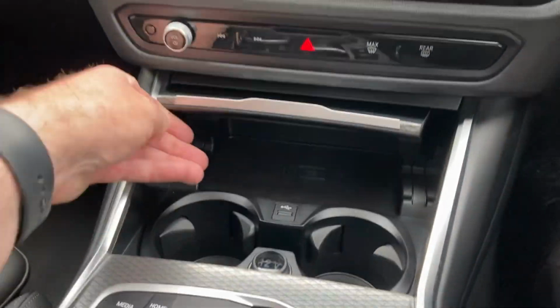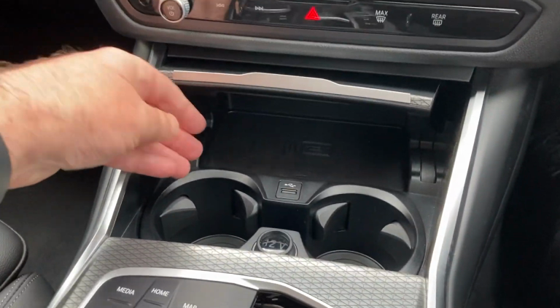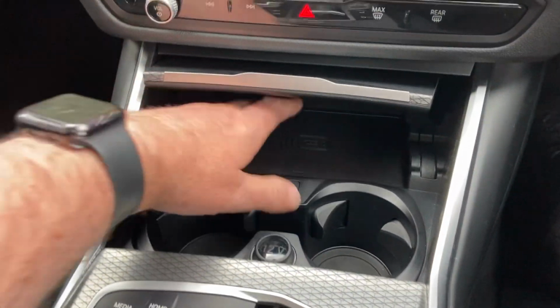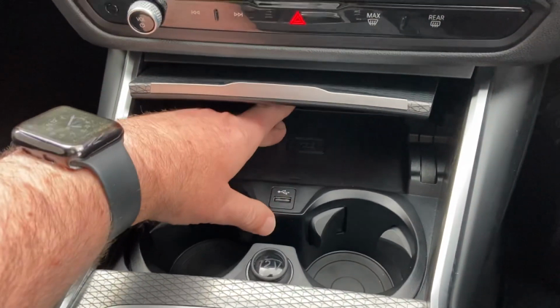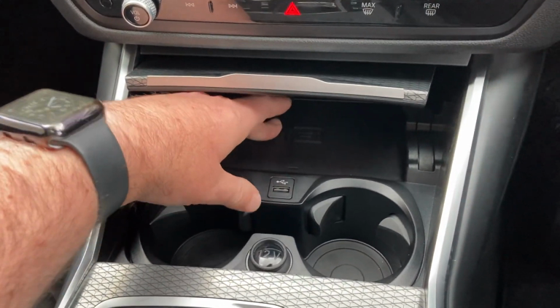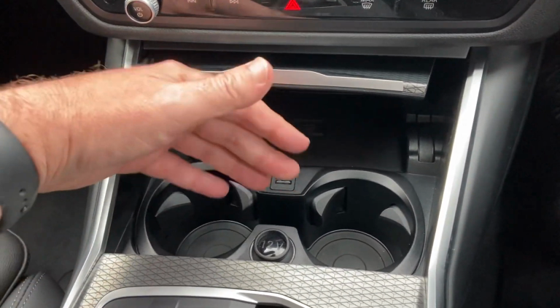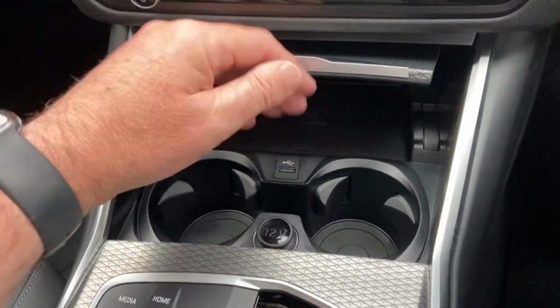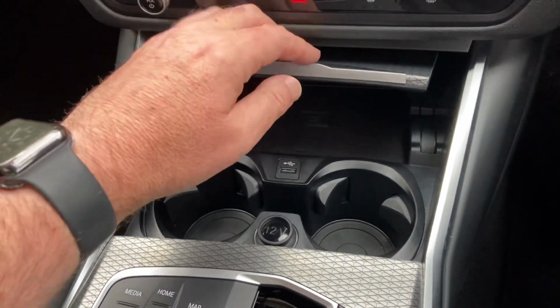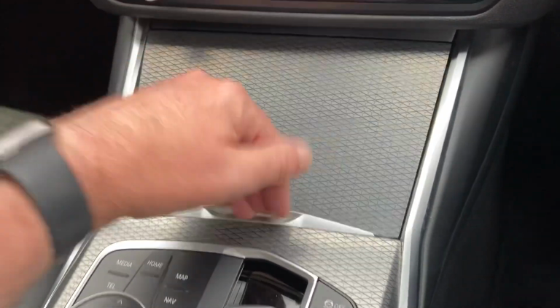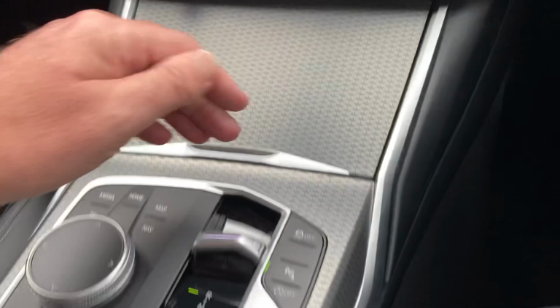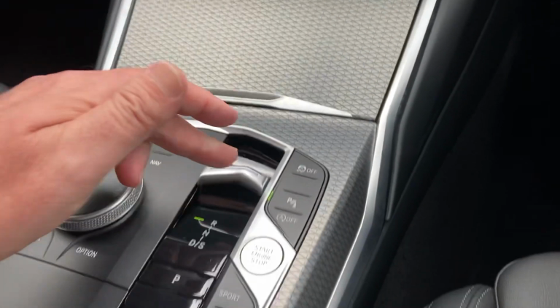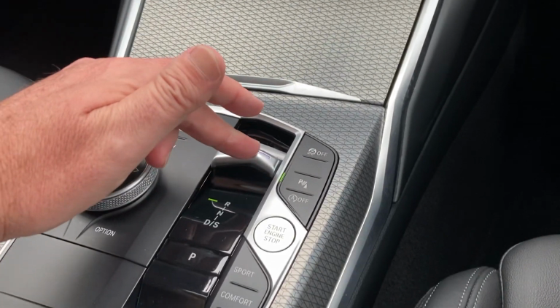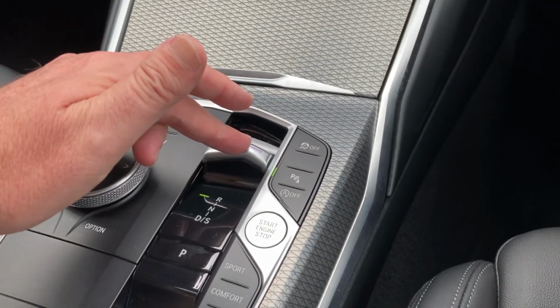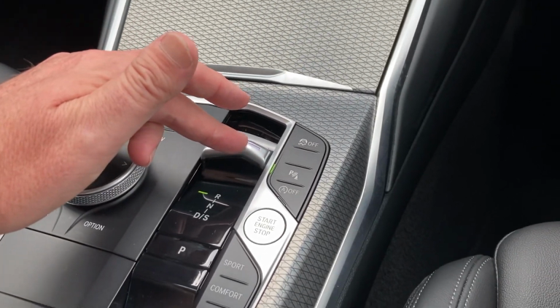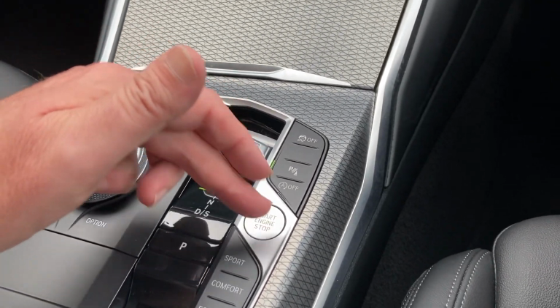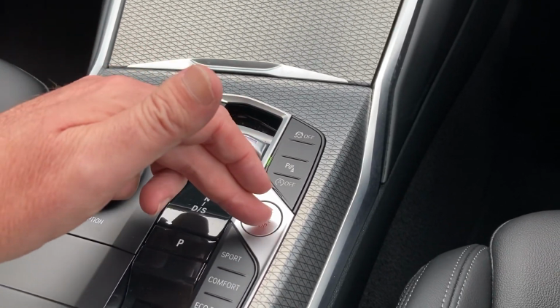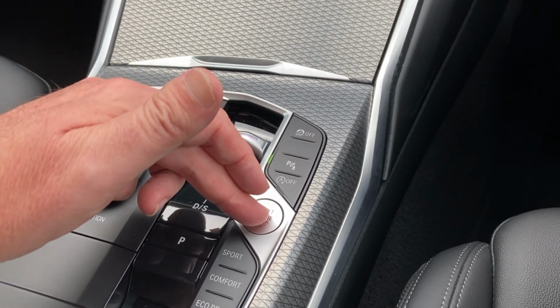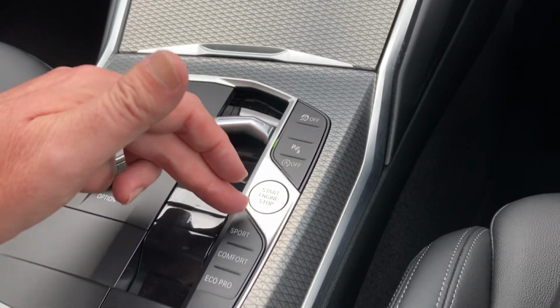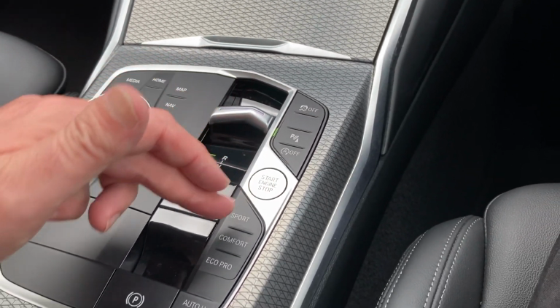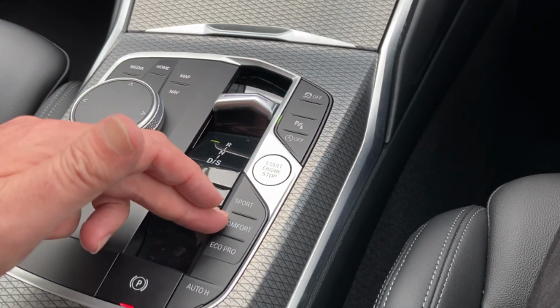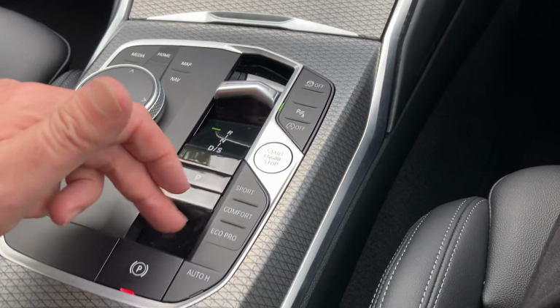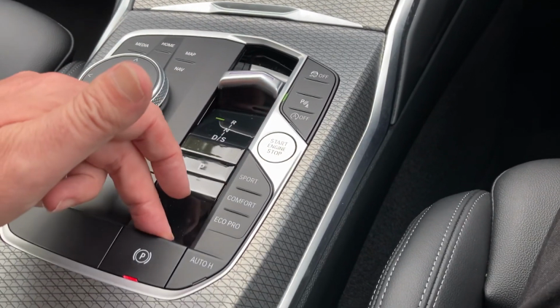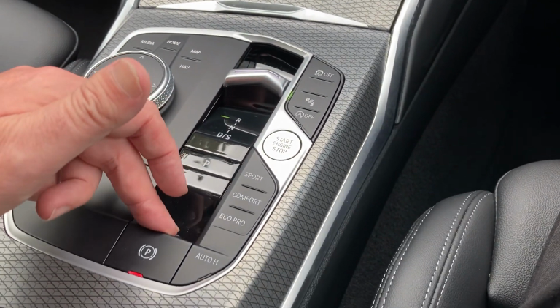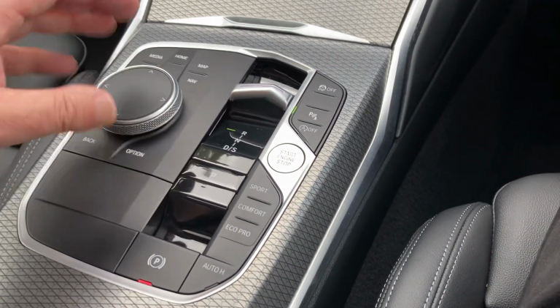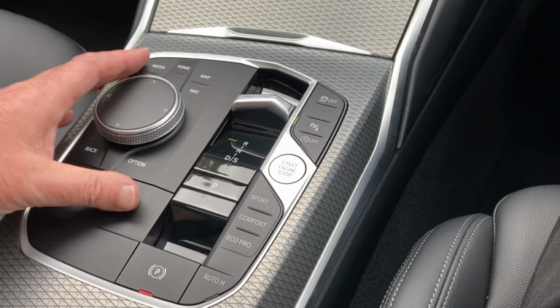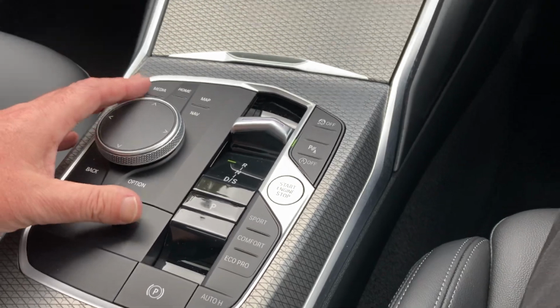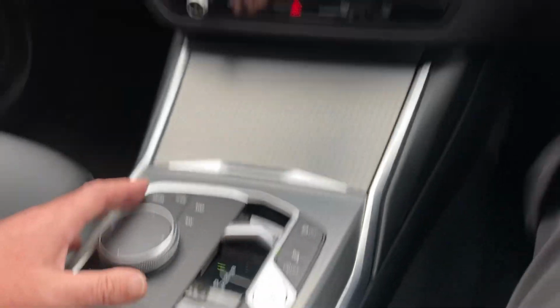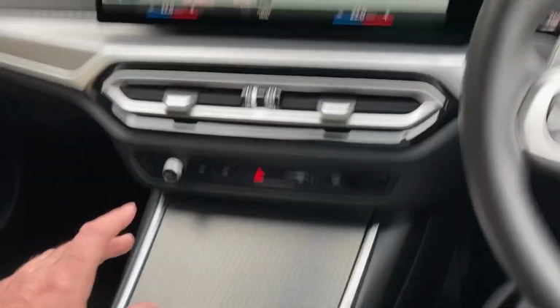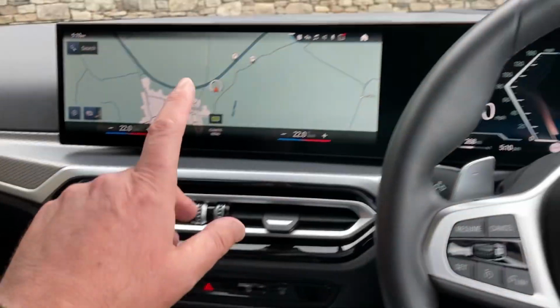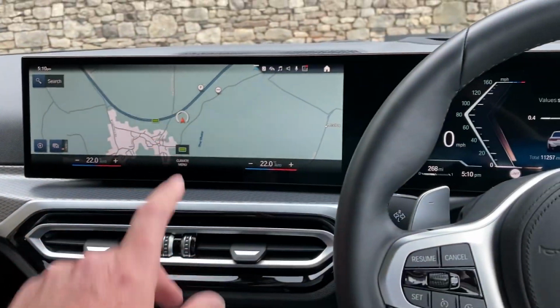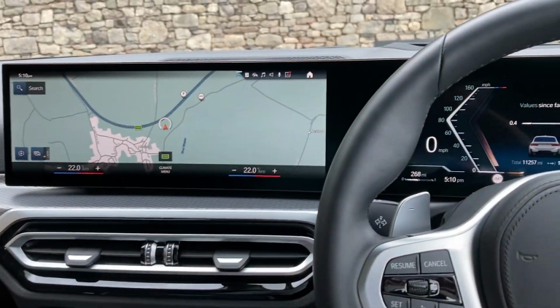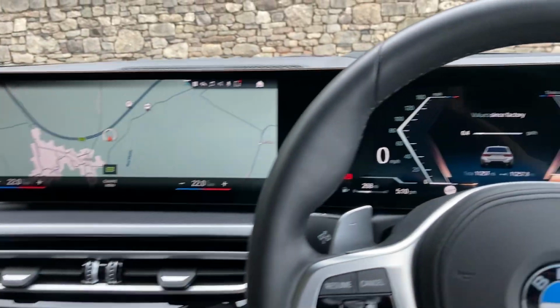Underneath here we've got a nice place to charge the phone with a couple of drinks holders. You've got your automatic gearbox, stop-start engine, different driving modes, electric handbrake, and the iDrive controller which operates the screen up there.